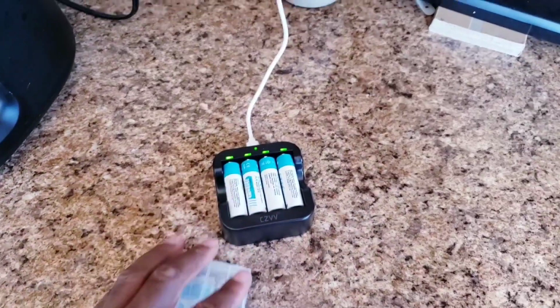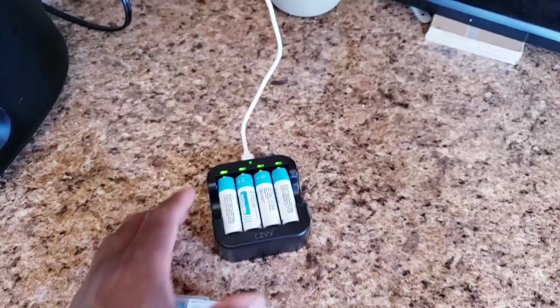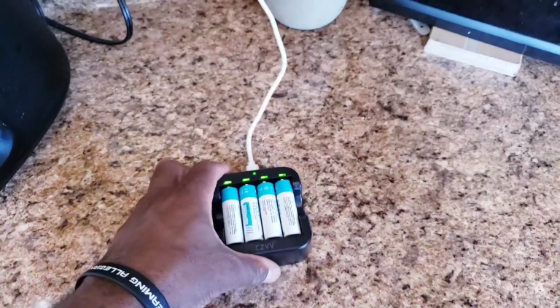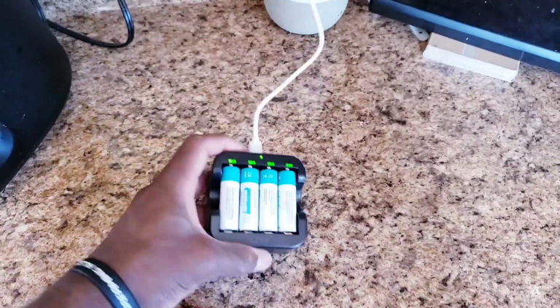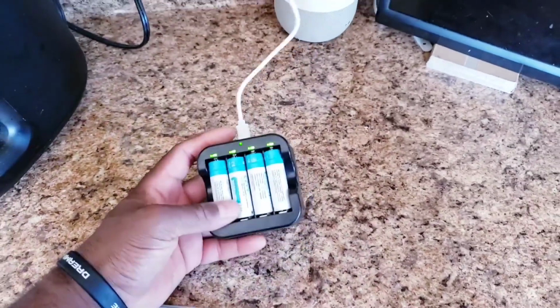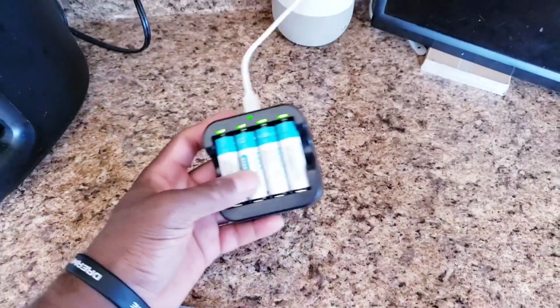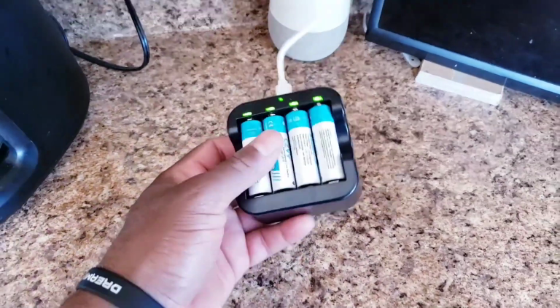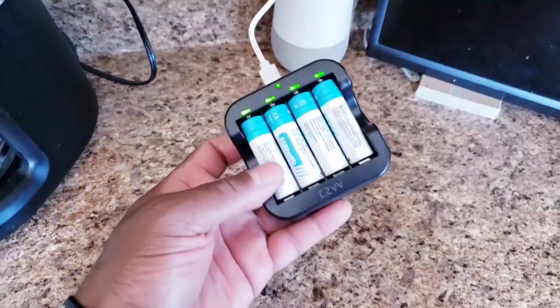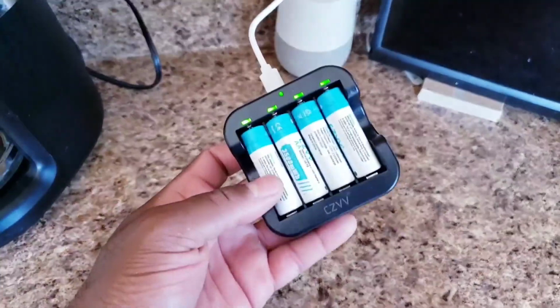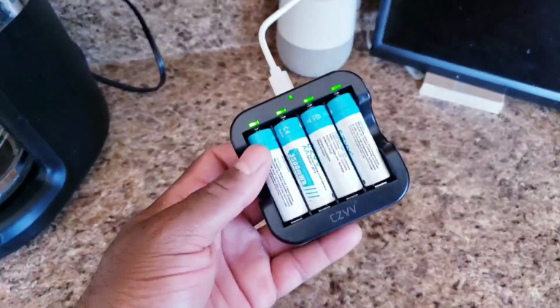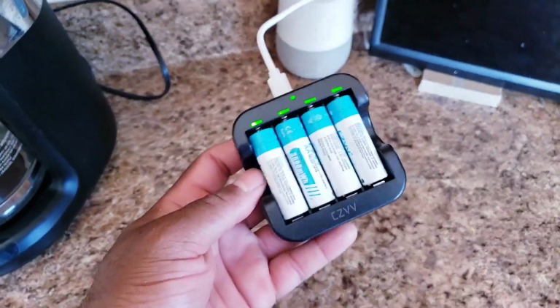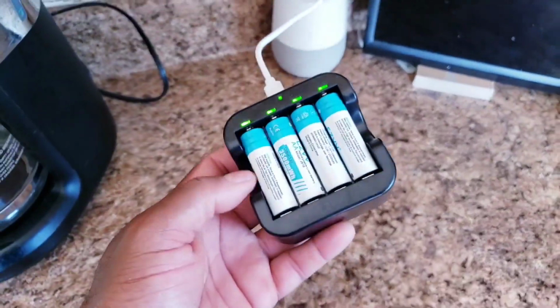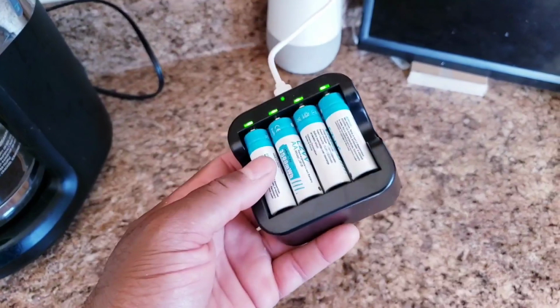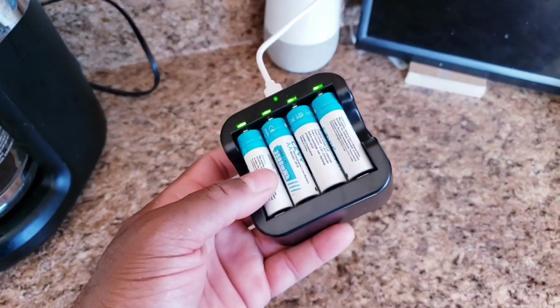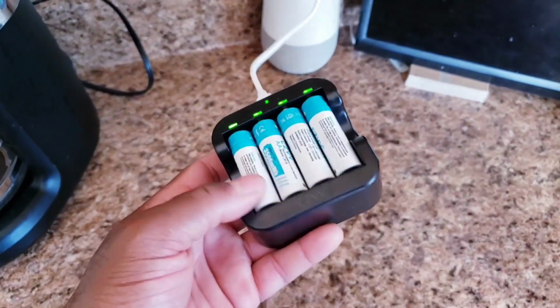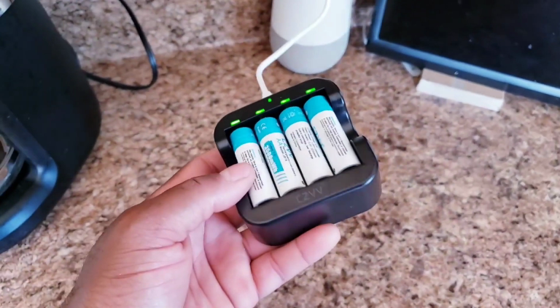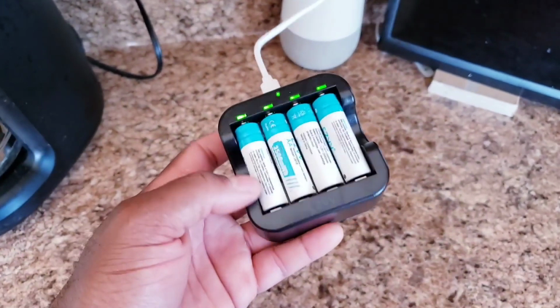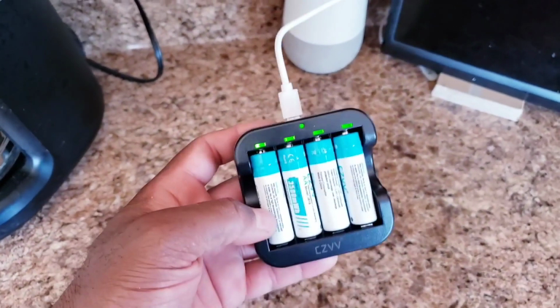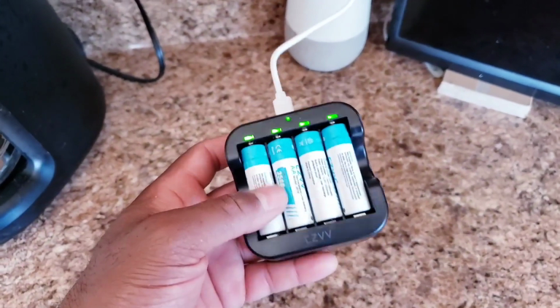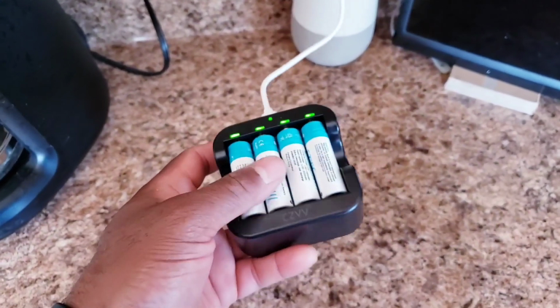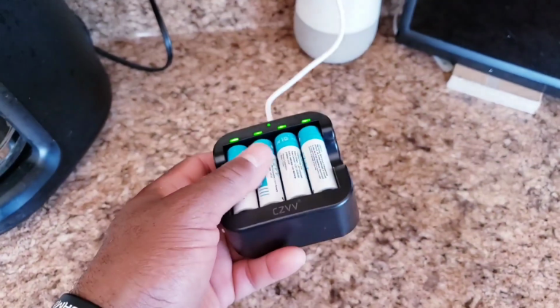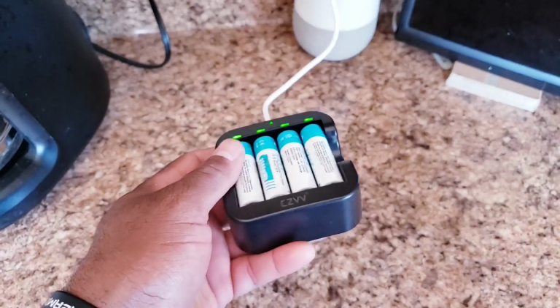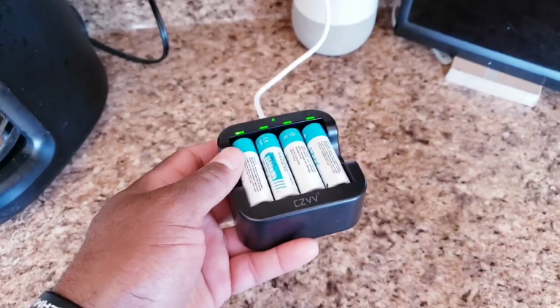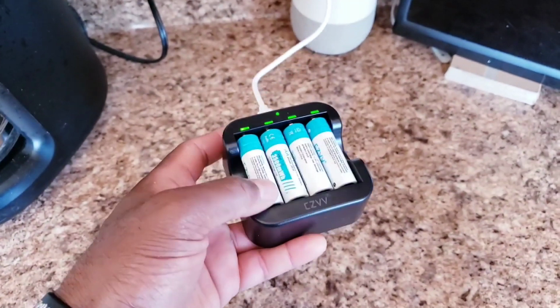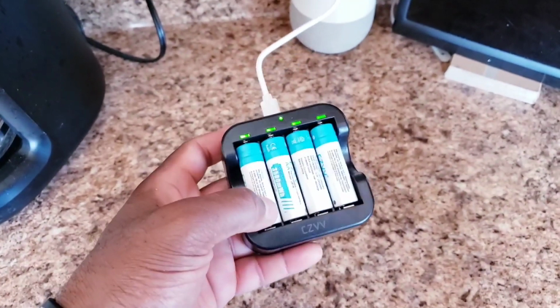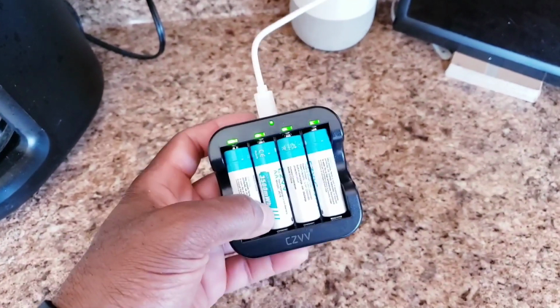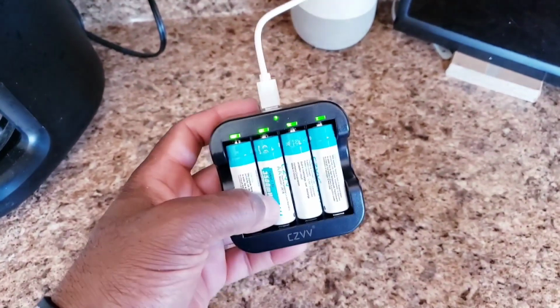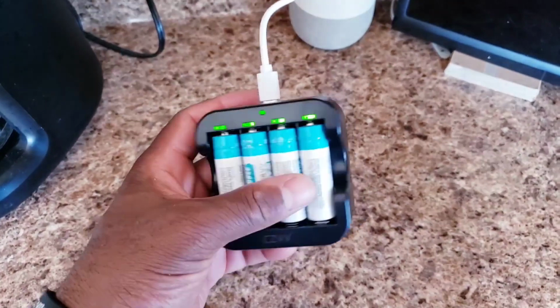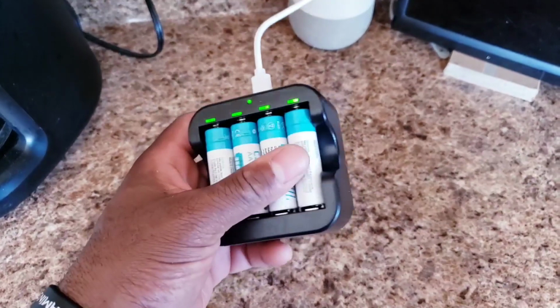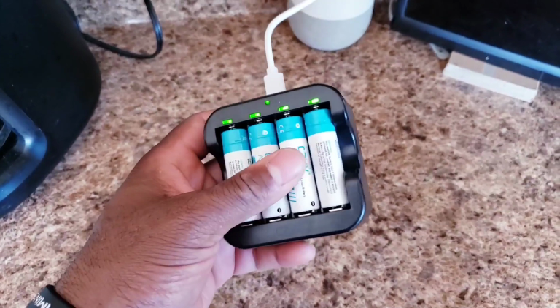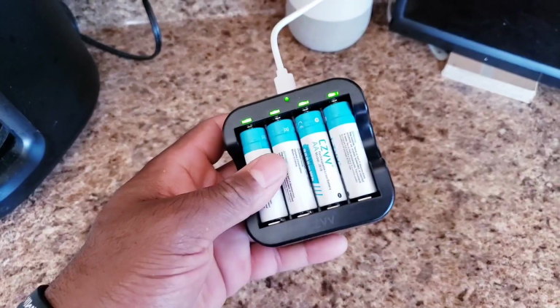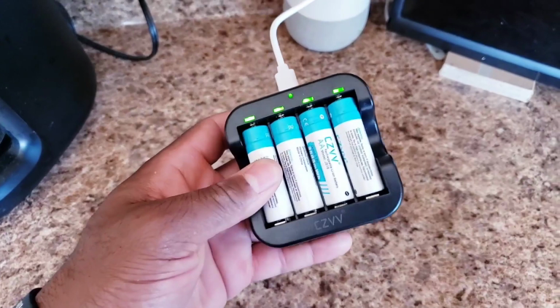We got this because I got tired of buying batteries for our security cameras that are not hard-wired. So we wanted to save some money by doing this.